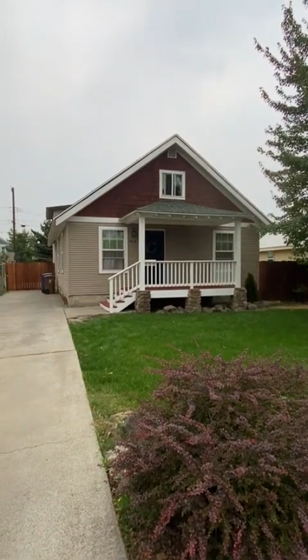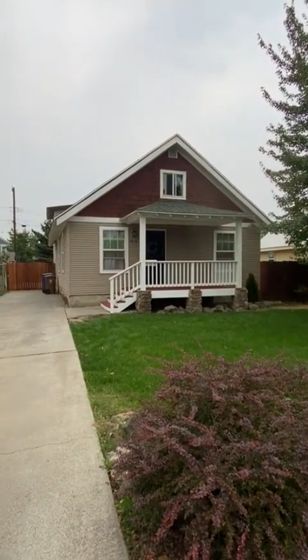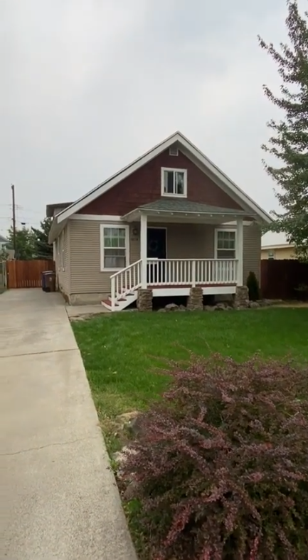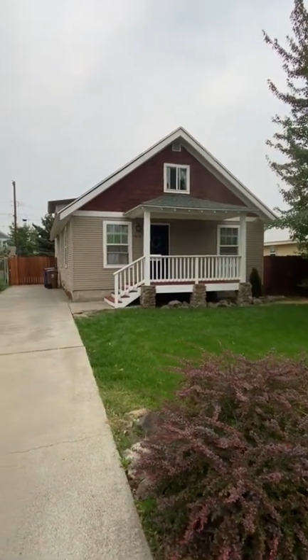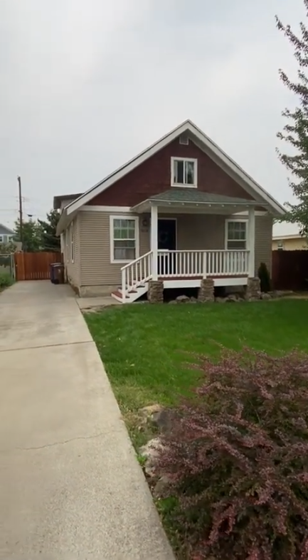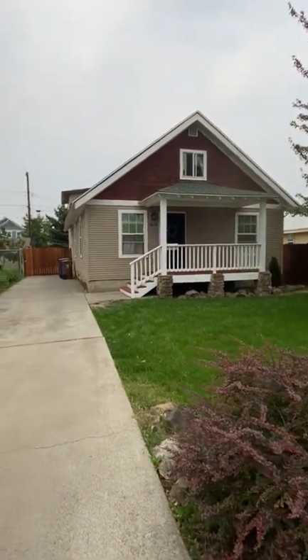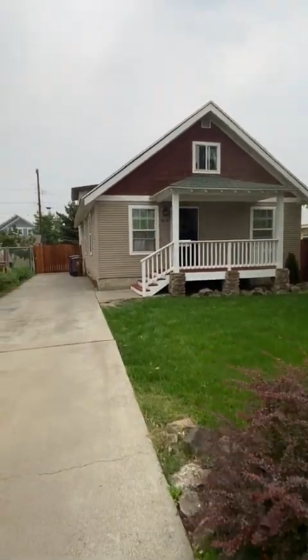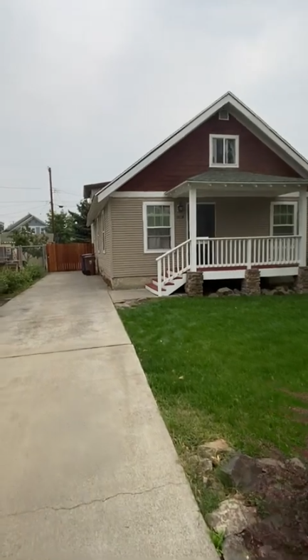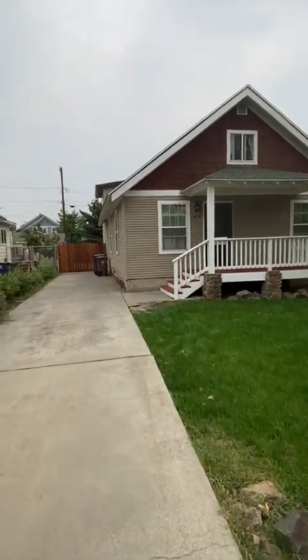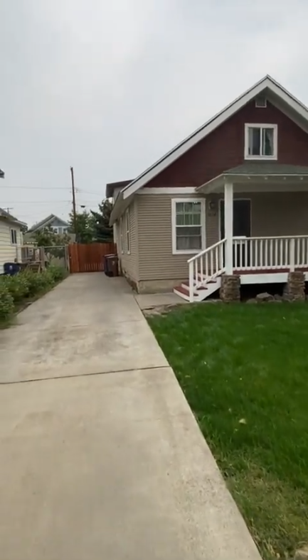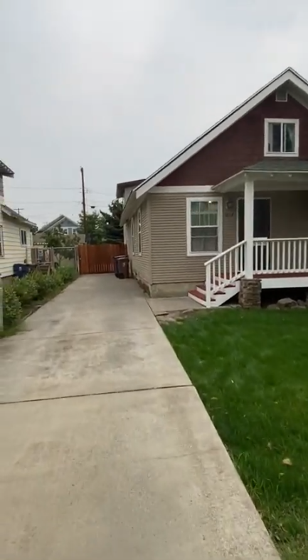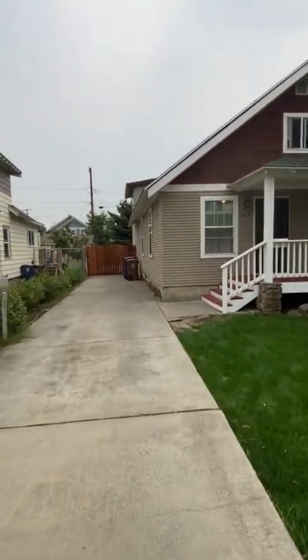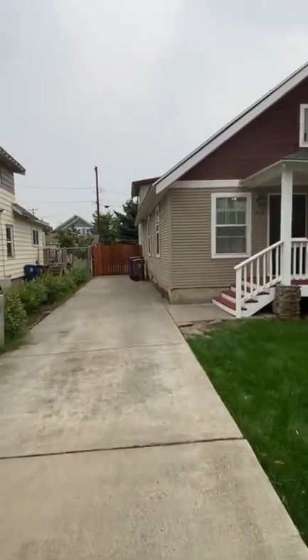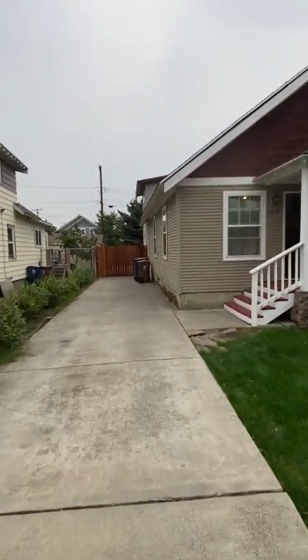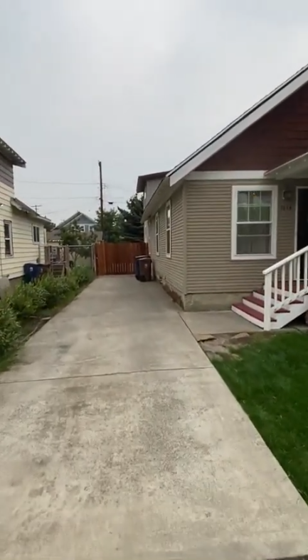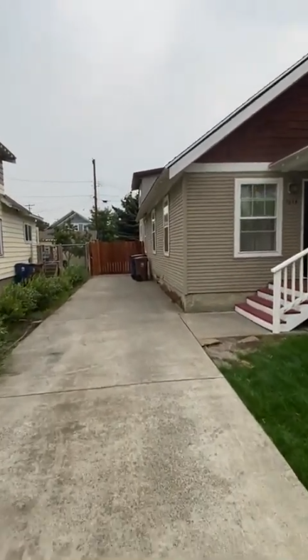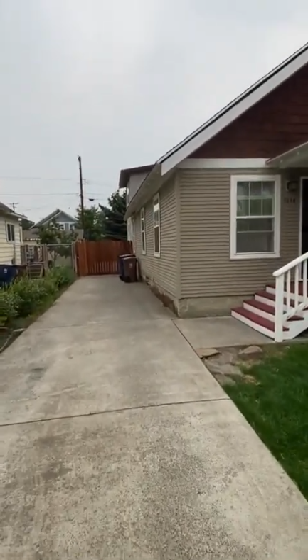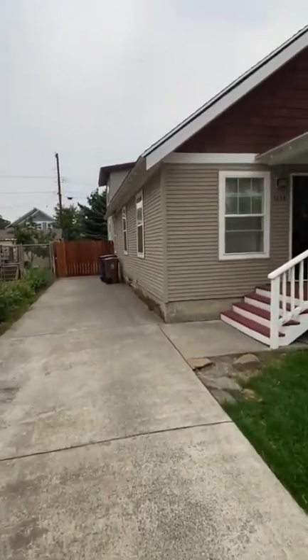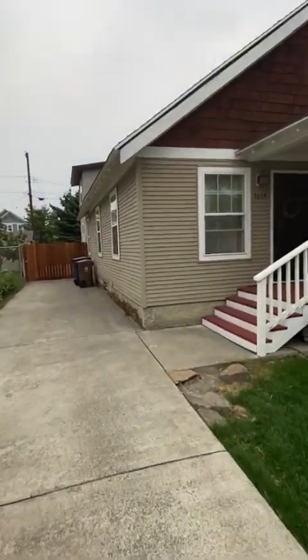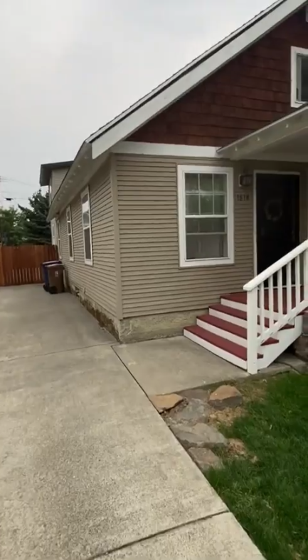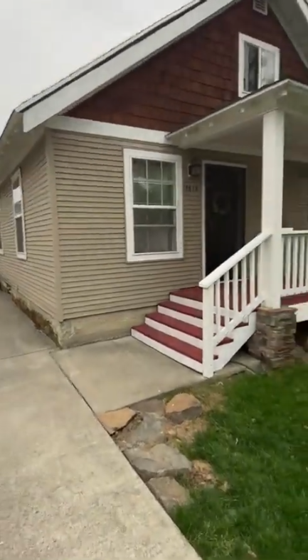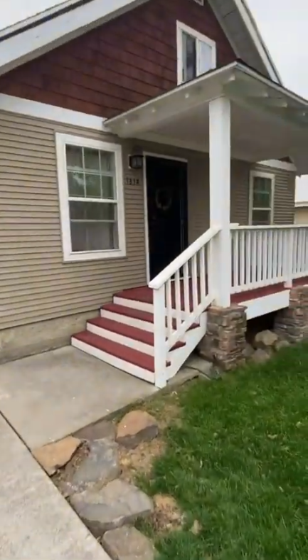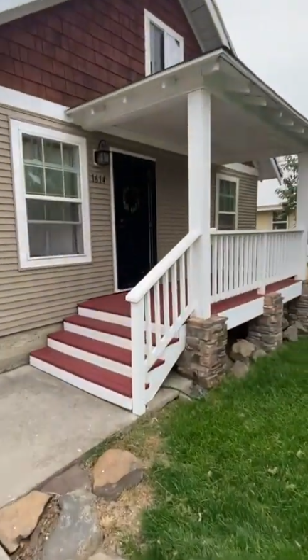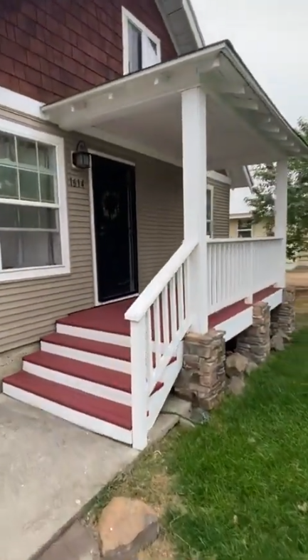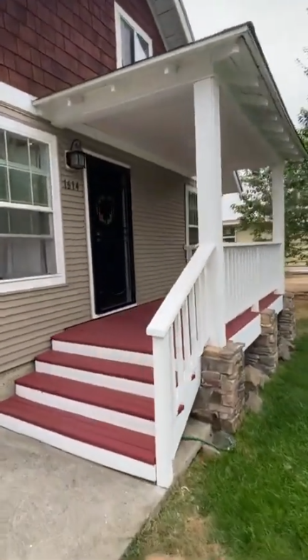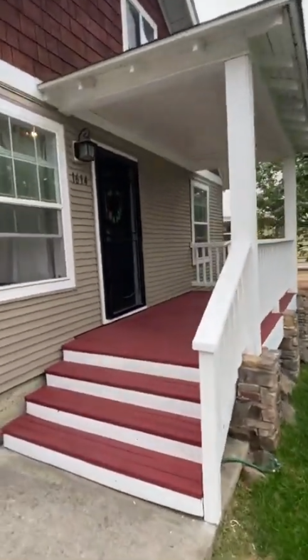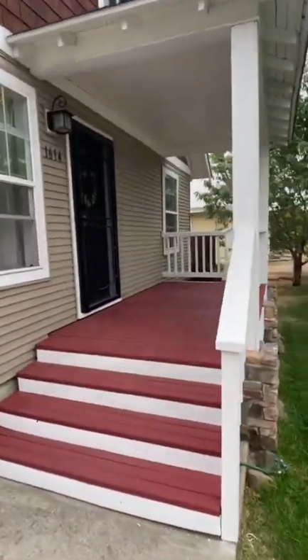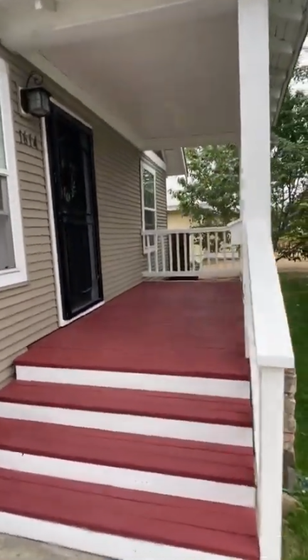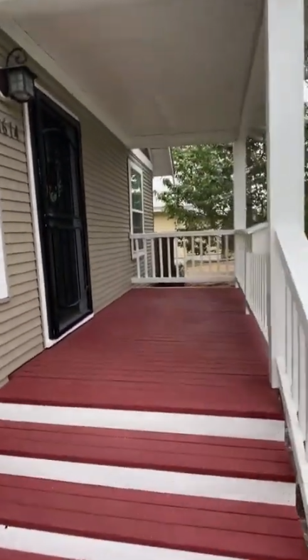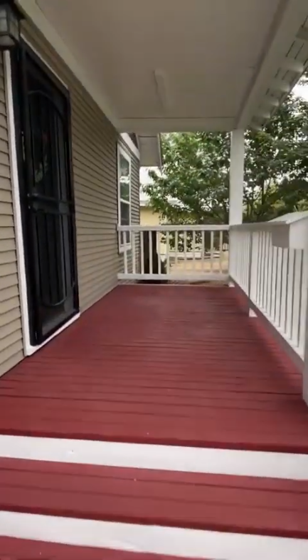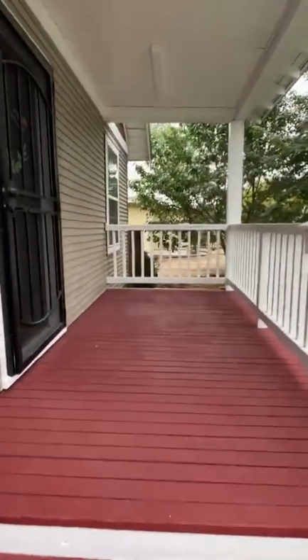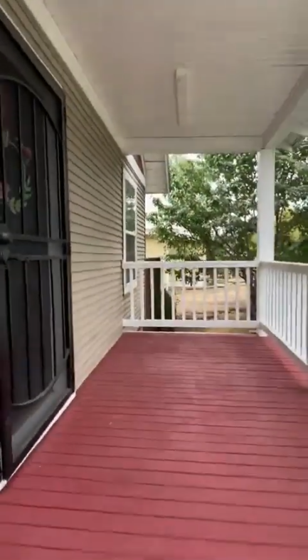1614 North Magnolia Street. Got a gated parking area back there, which we'll get to at the end. Nice covered porch that was just painted.